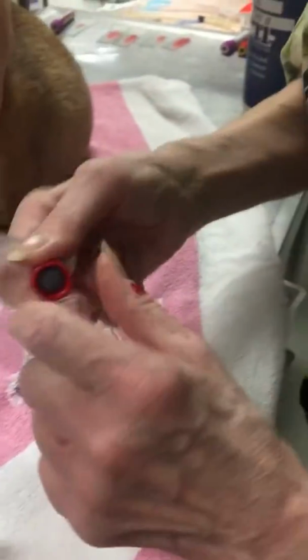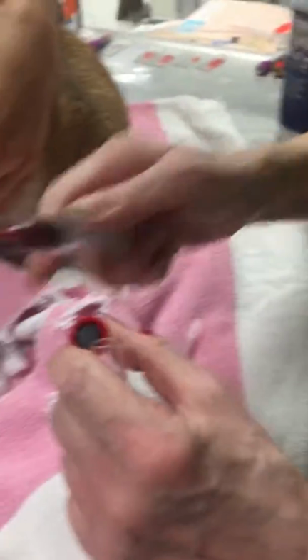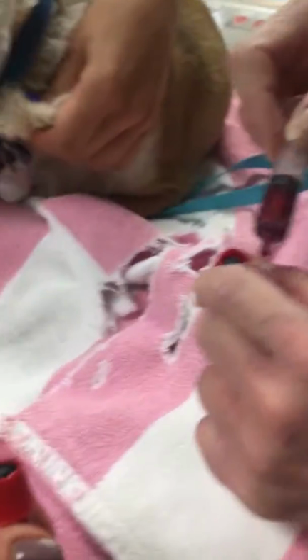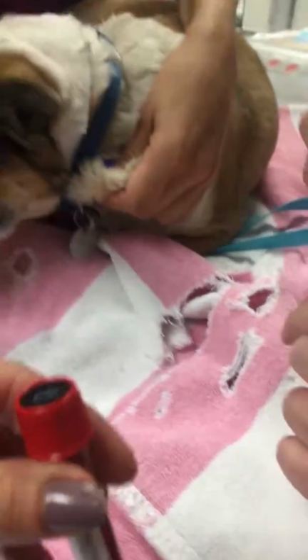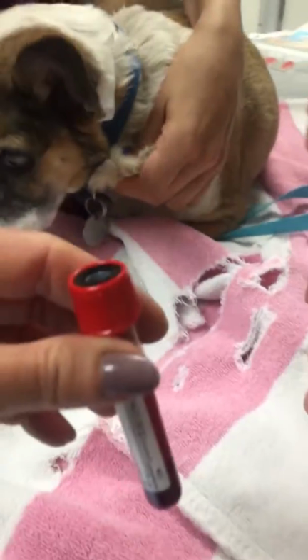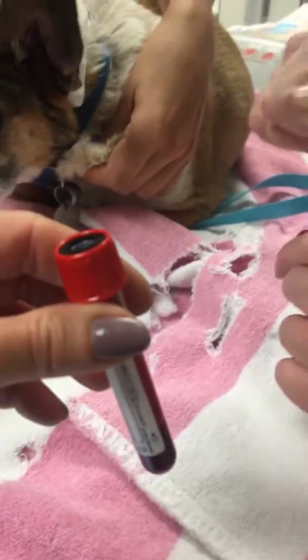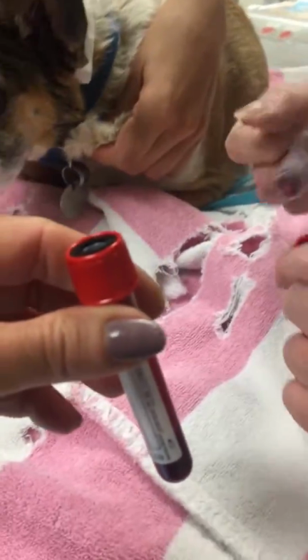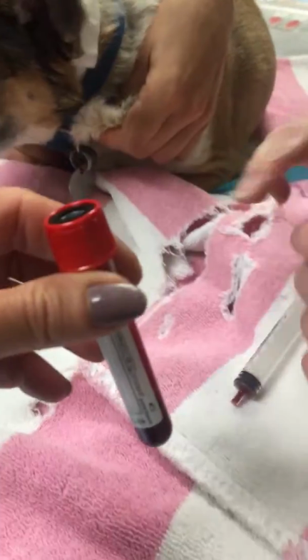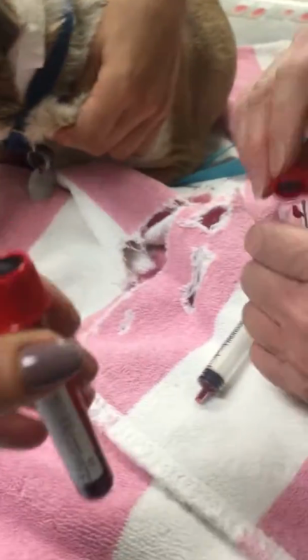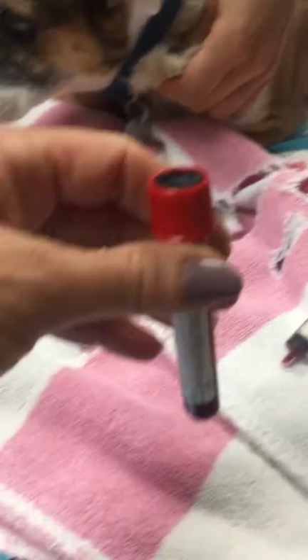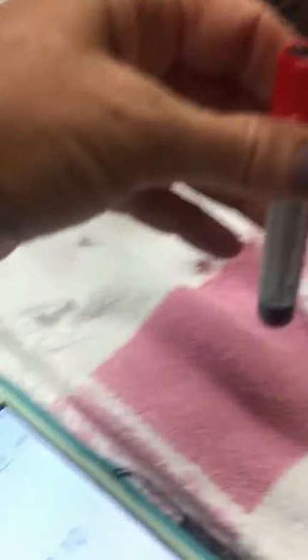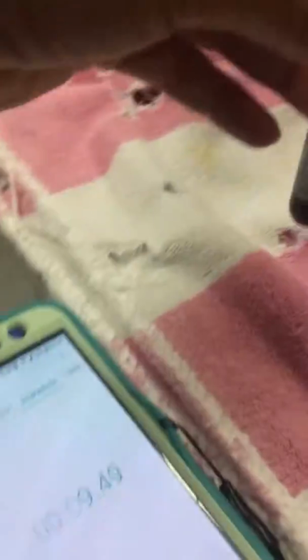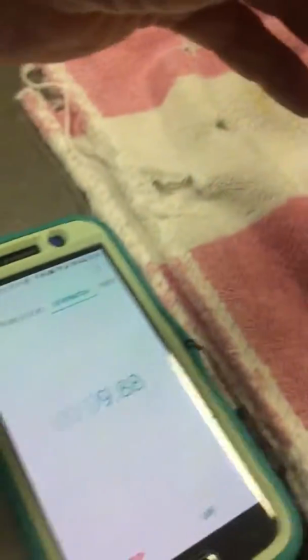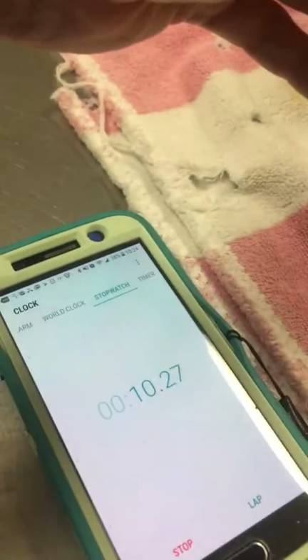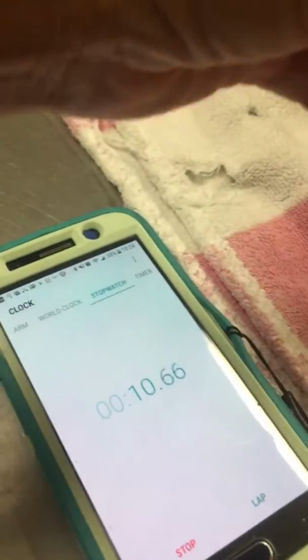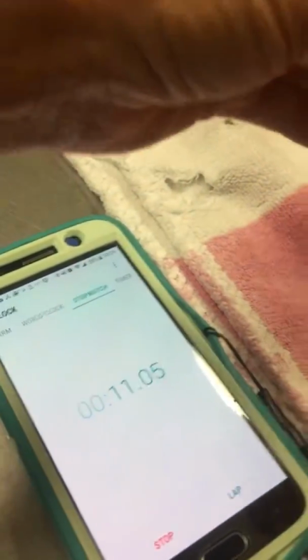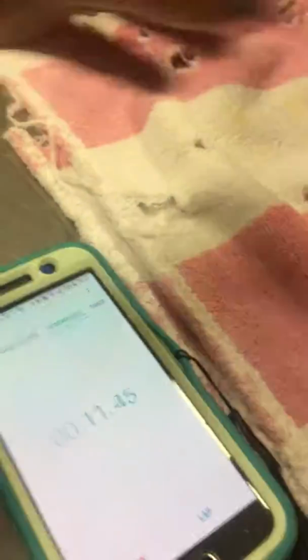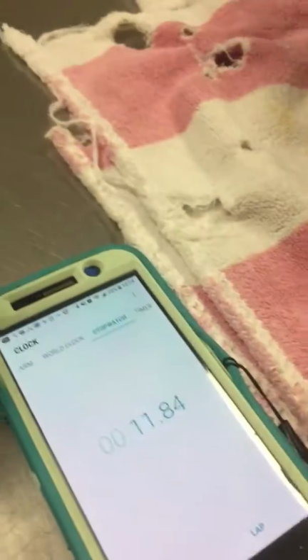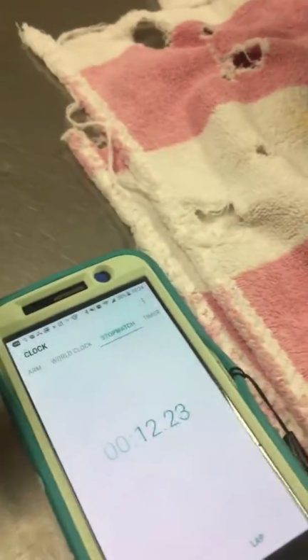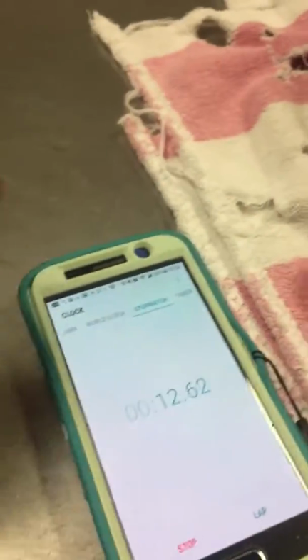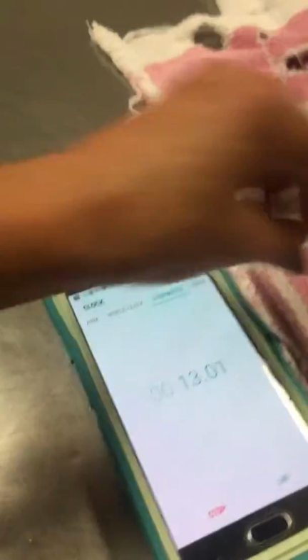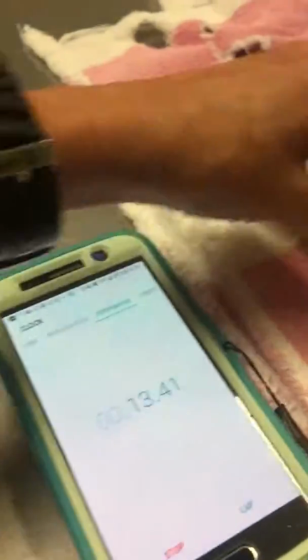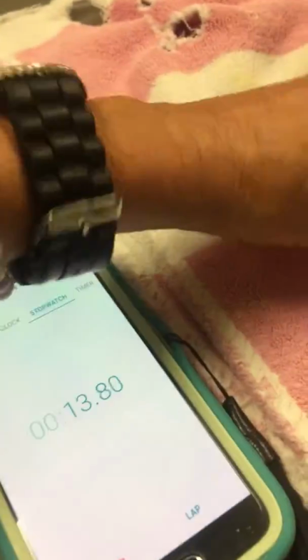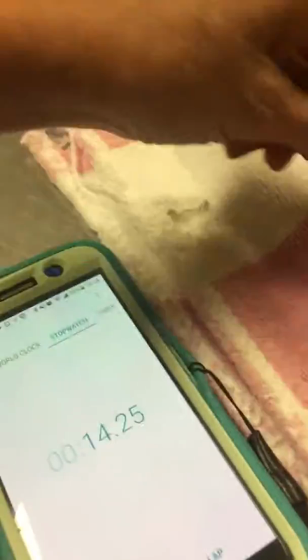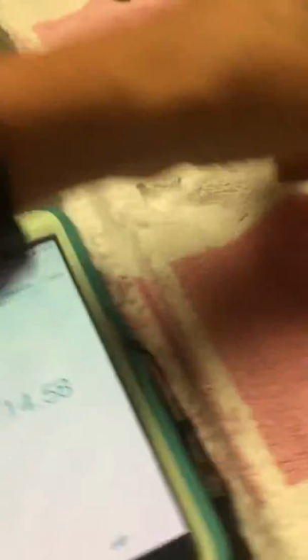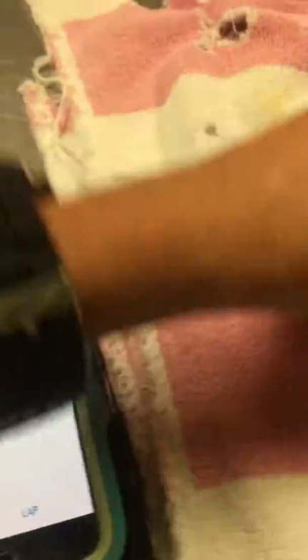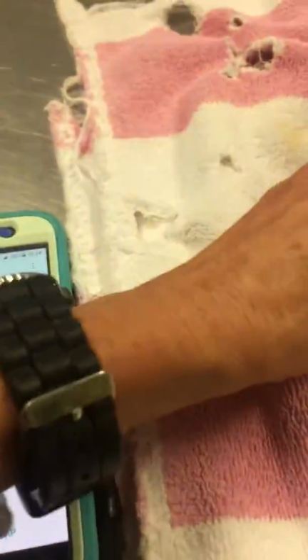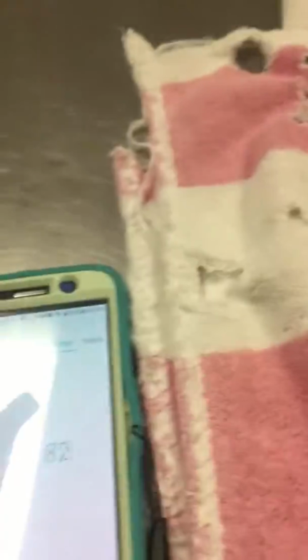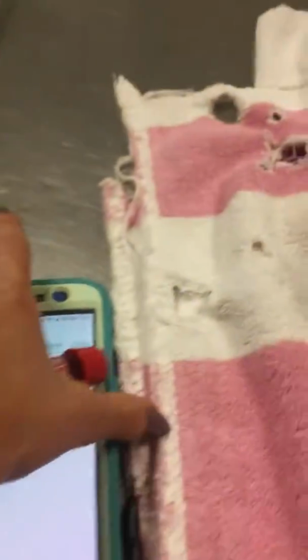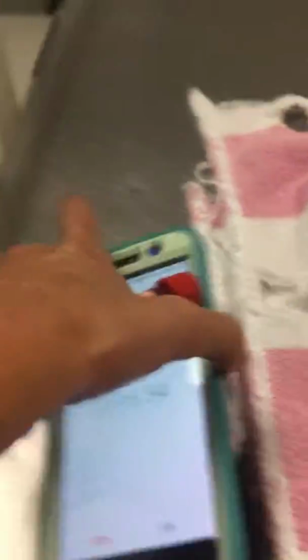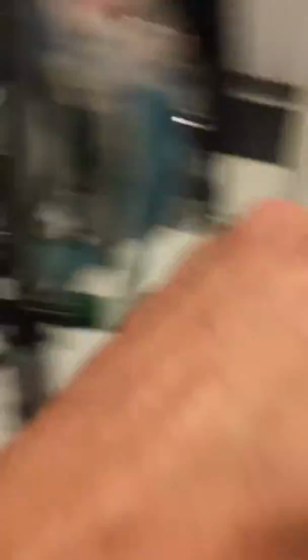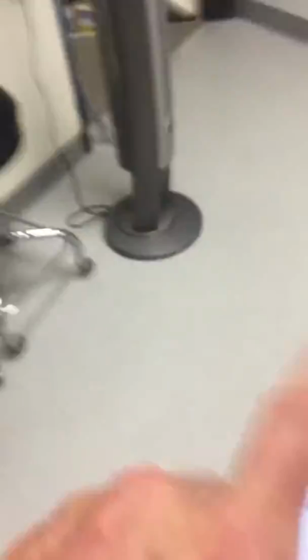We're going to do two tests just to make sure. This is going to go straight into the incubator and we're going to wait for this to go to 60 seconds. These go straight into the incubator.